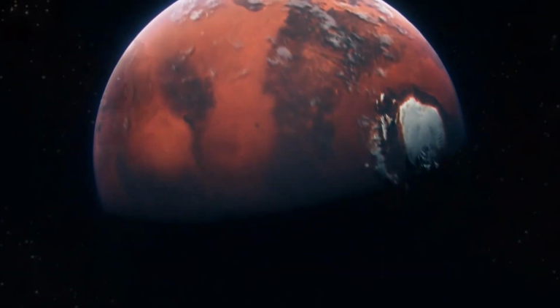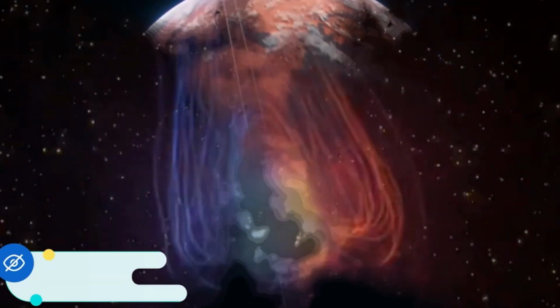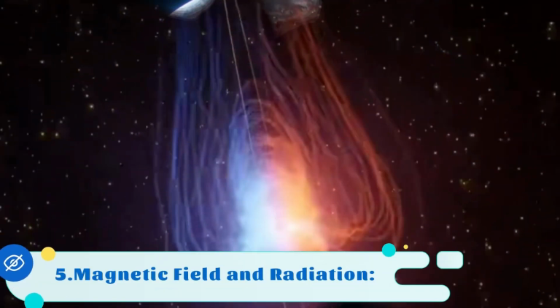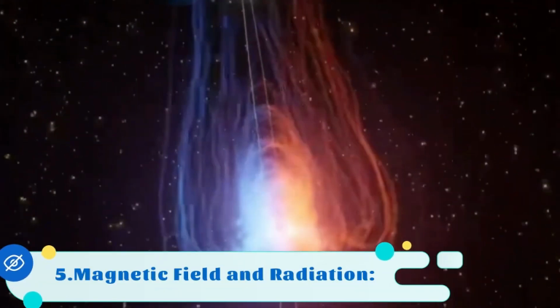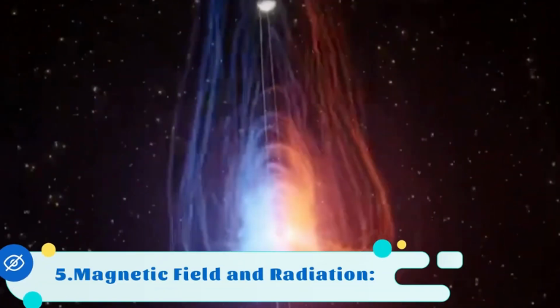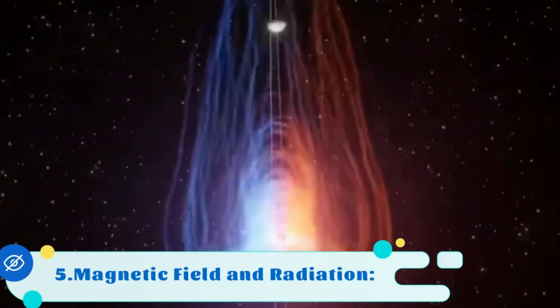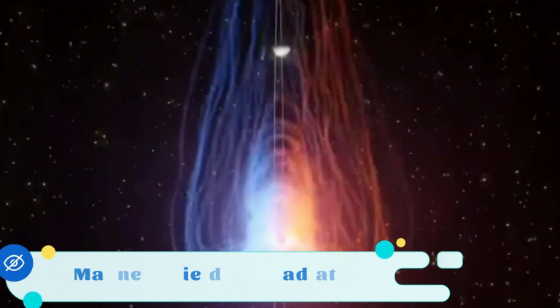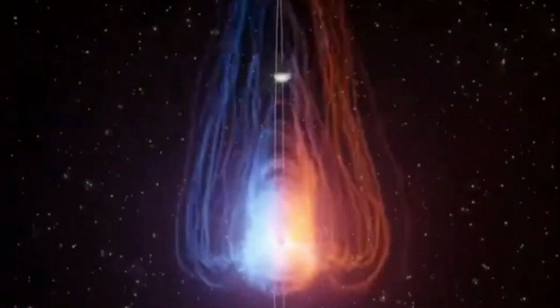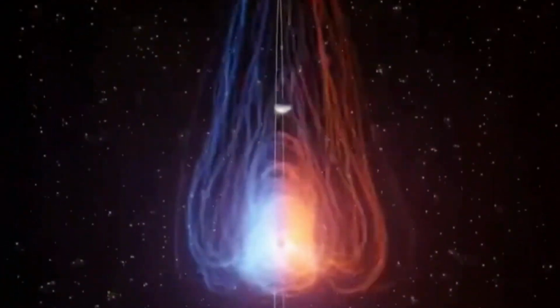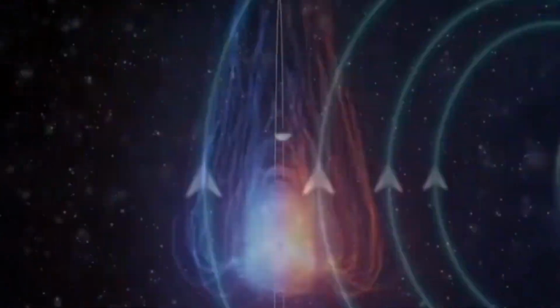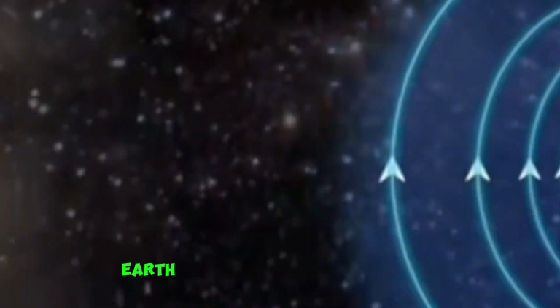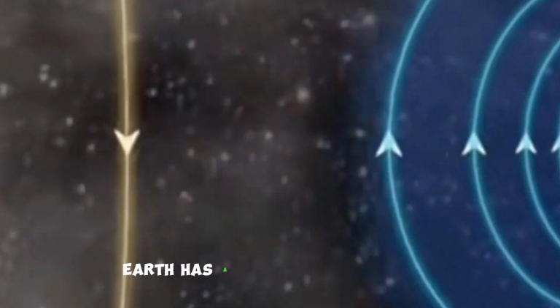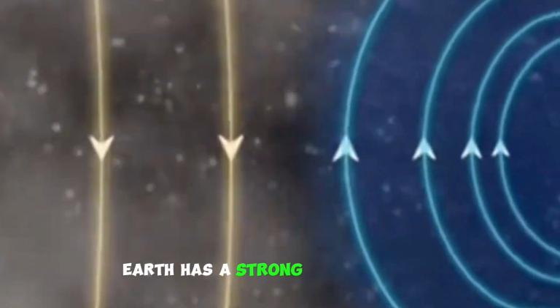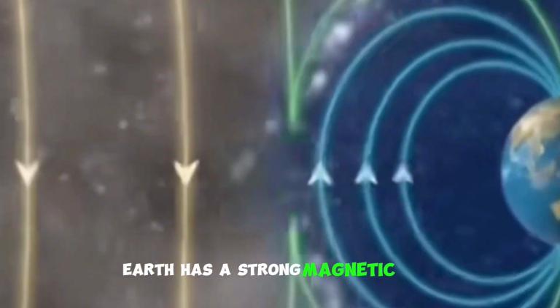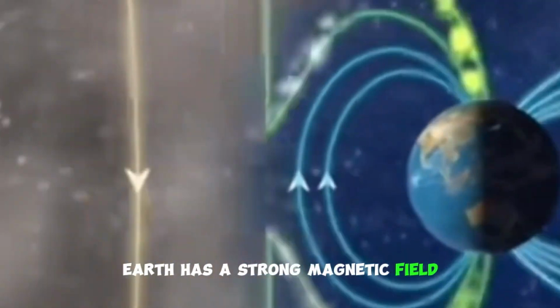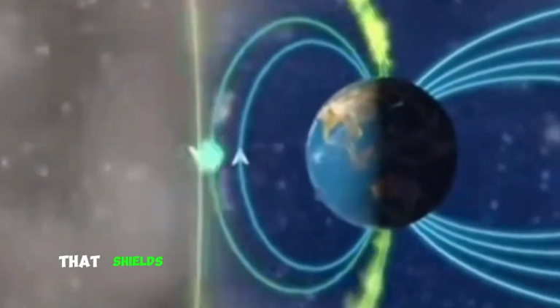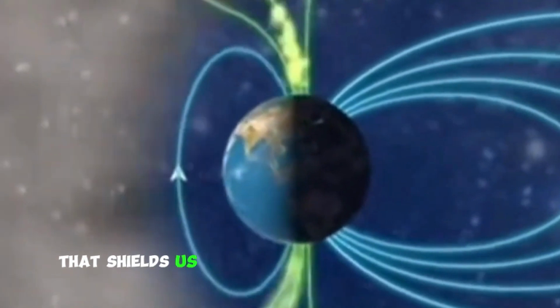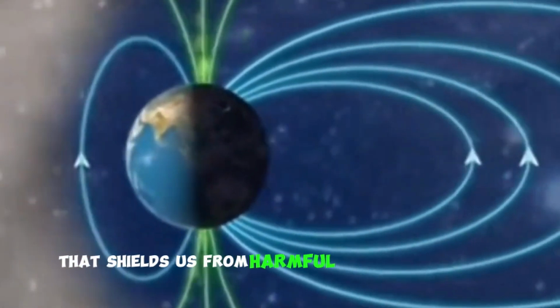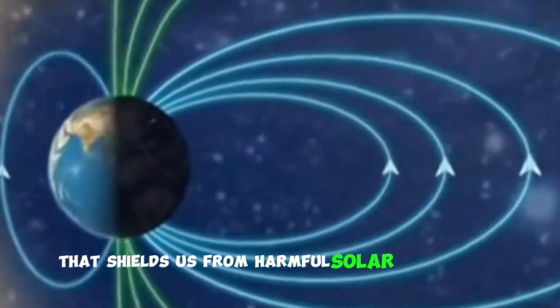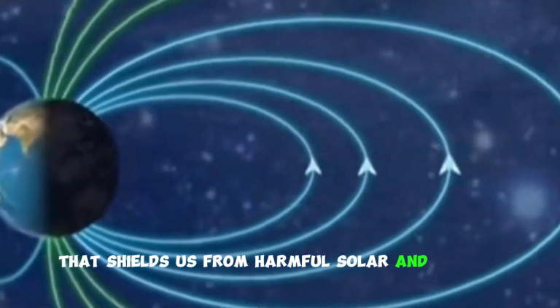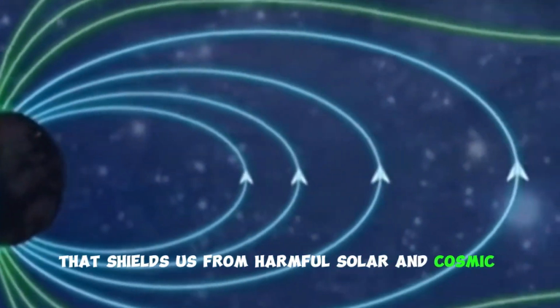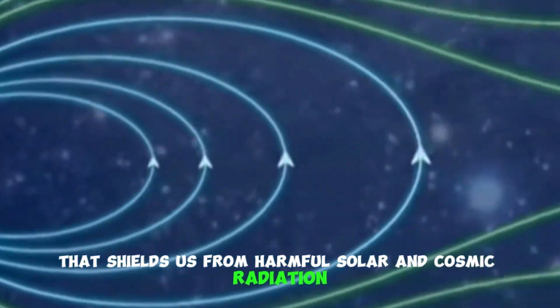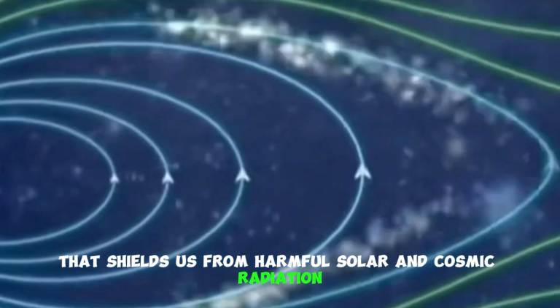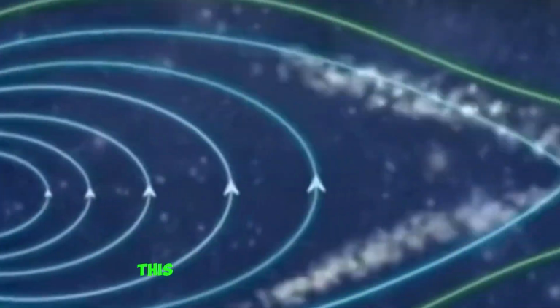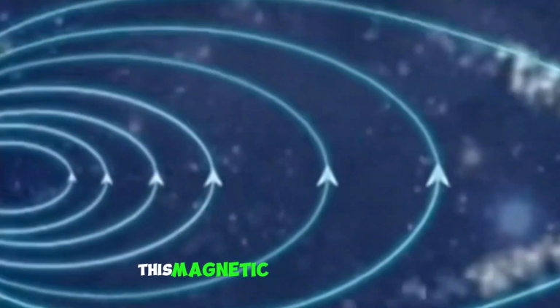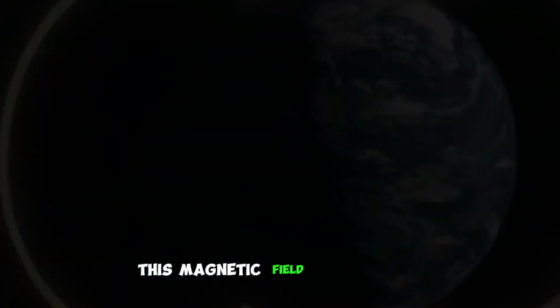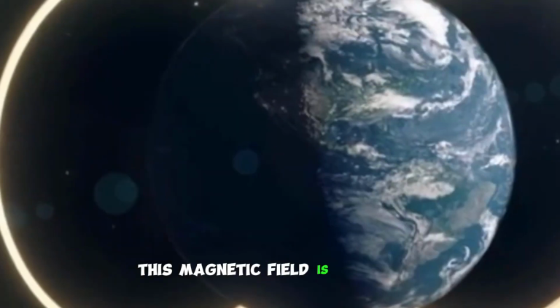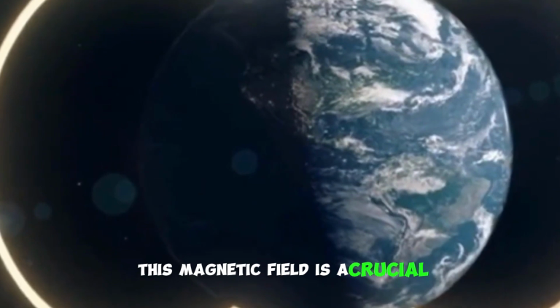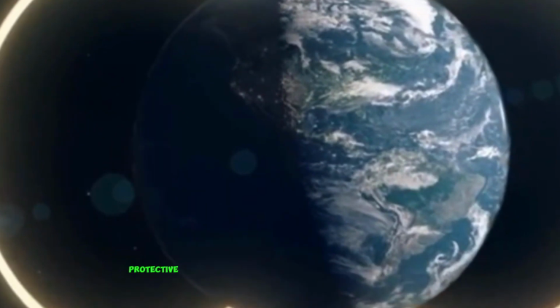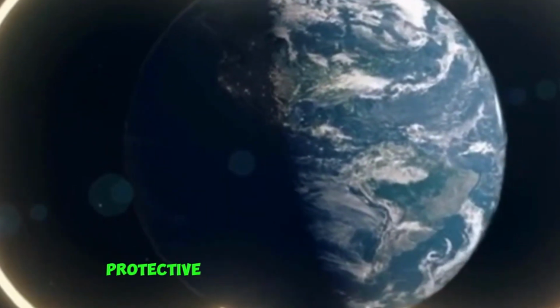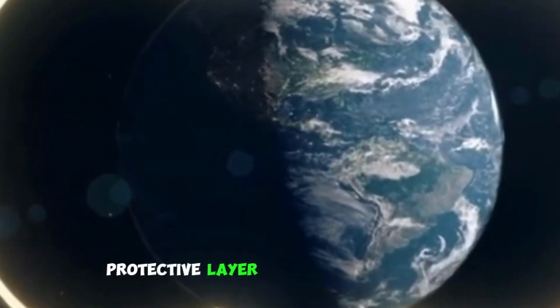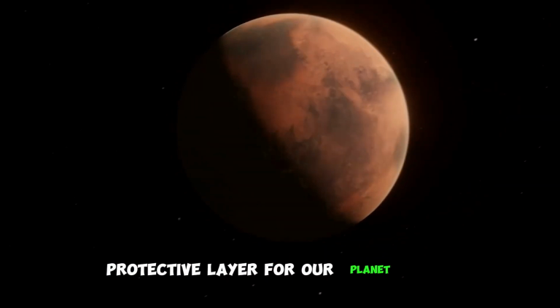5. Magnetic field and radiation. Earth has a strong magnetic field that shields us from harmful solar and cosmic radiation. This magnetic field is a crucial protective layer for our planet.